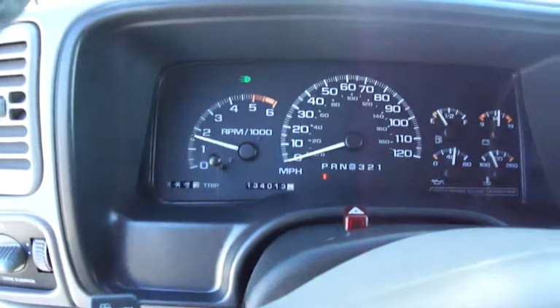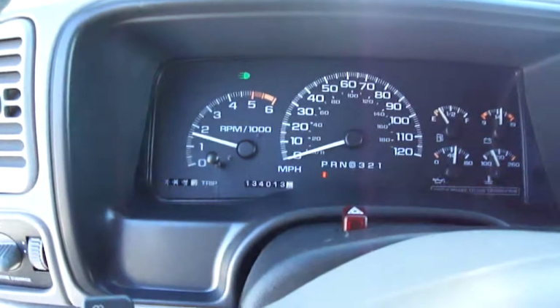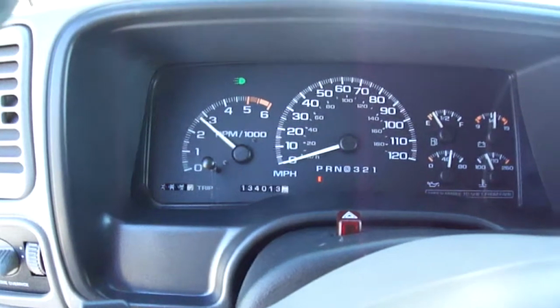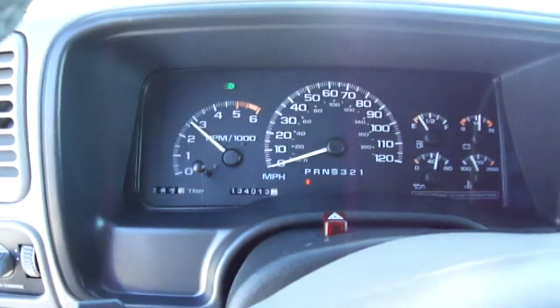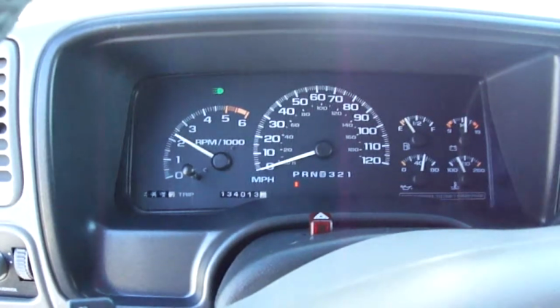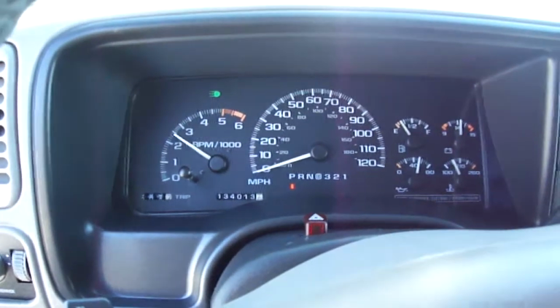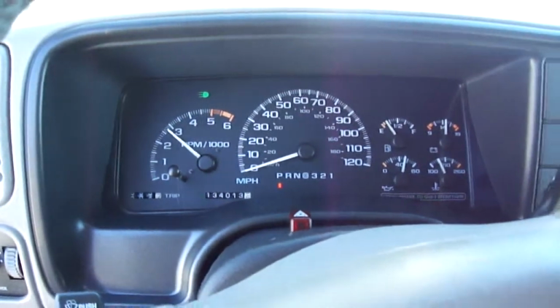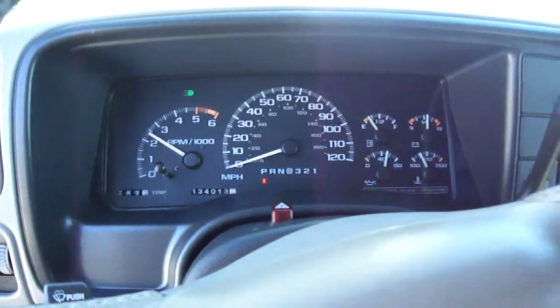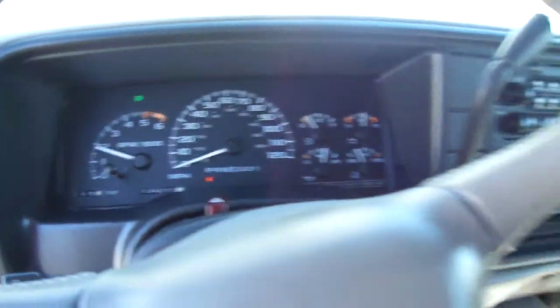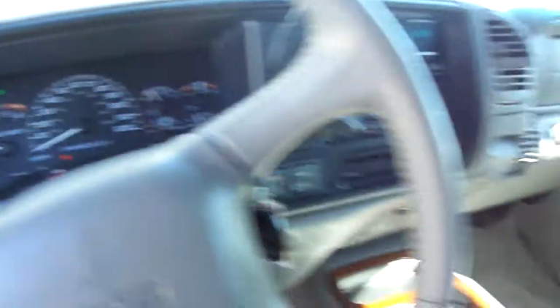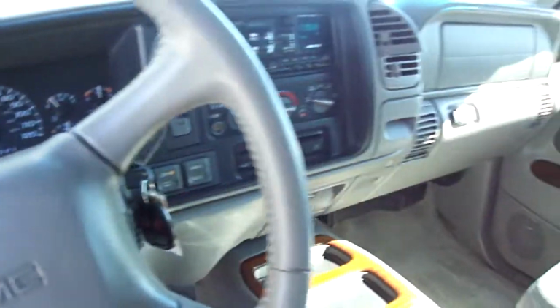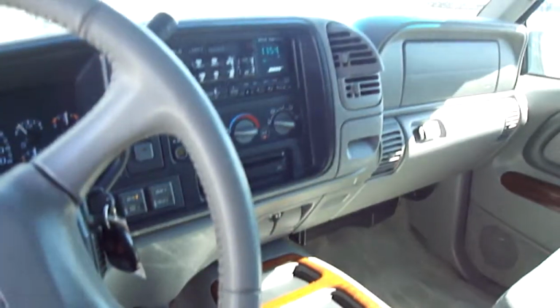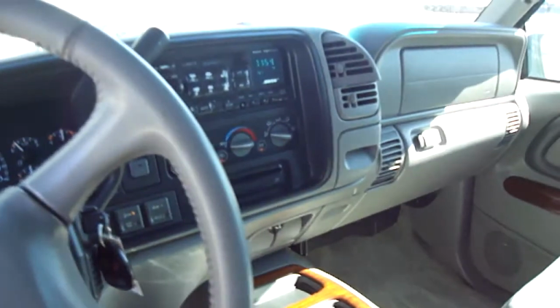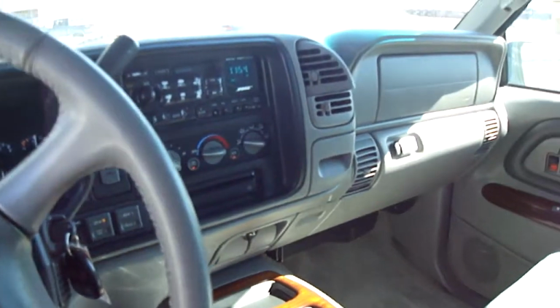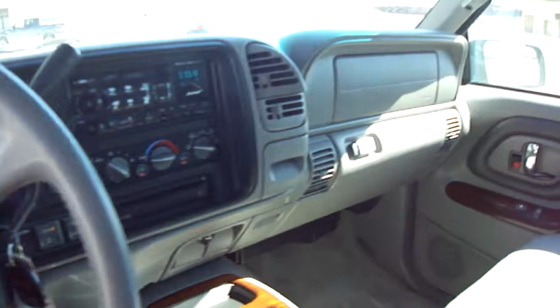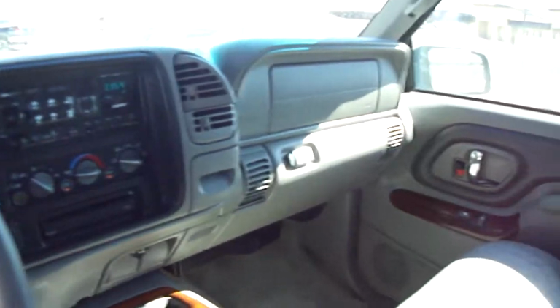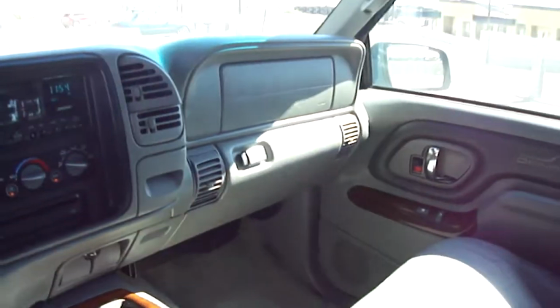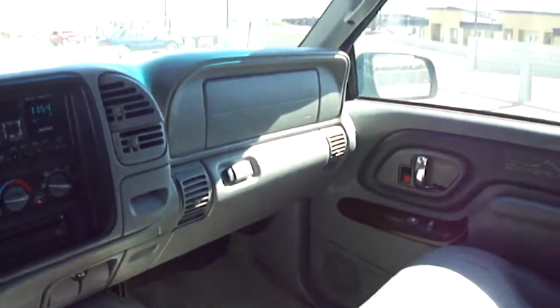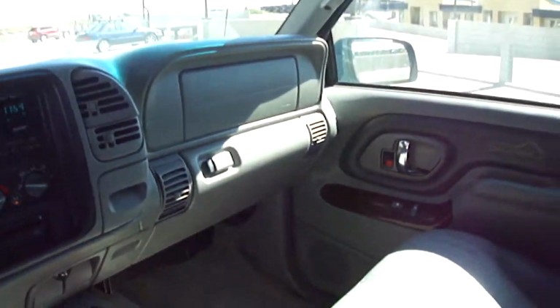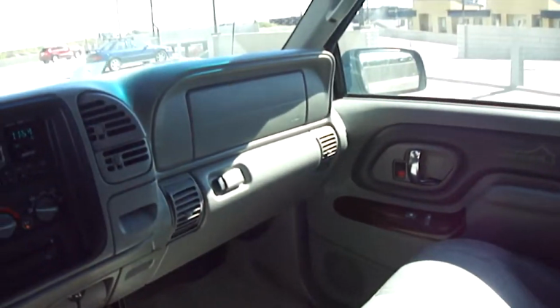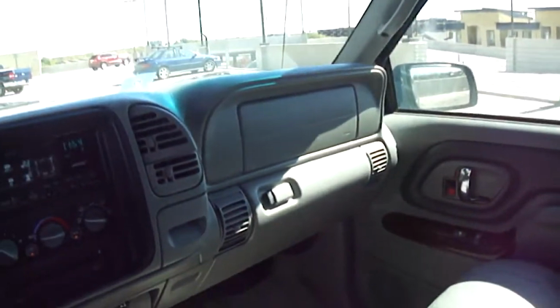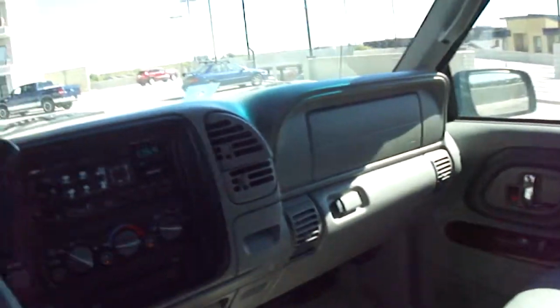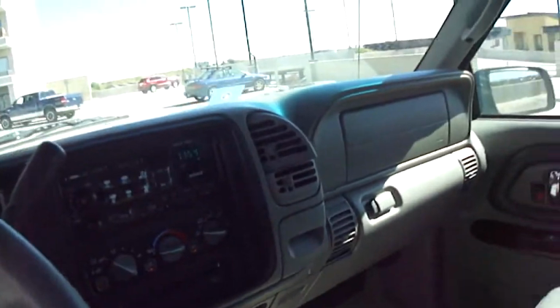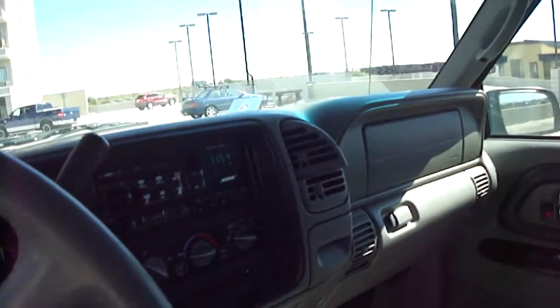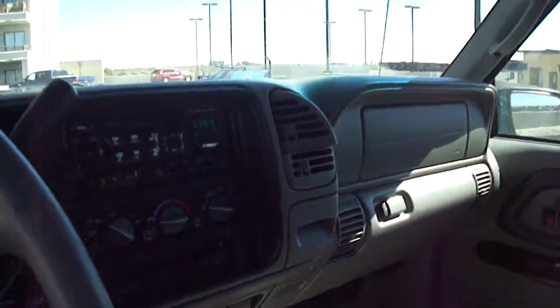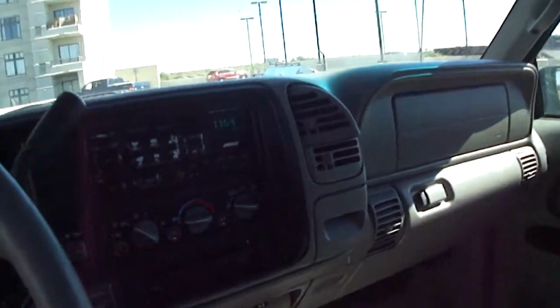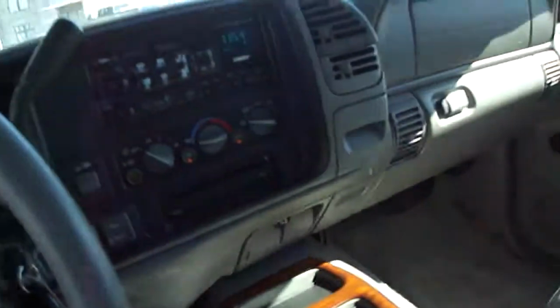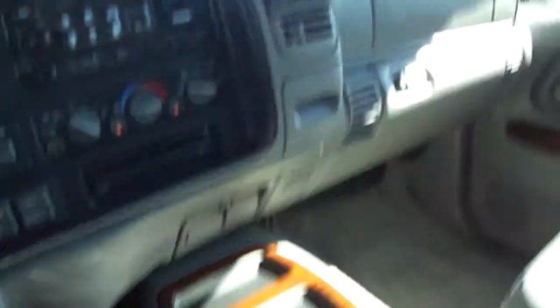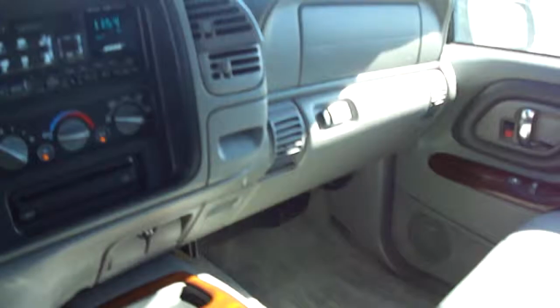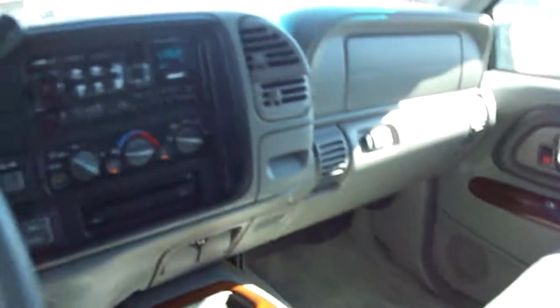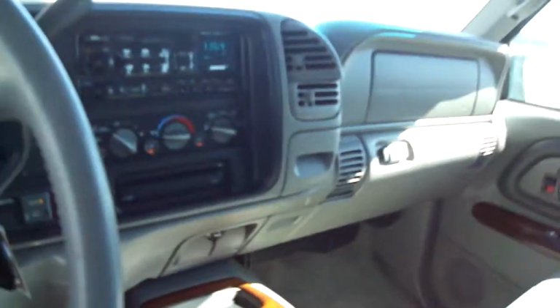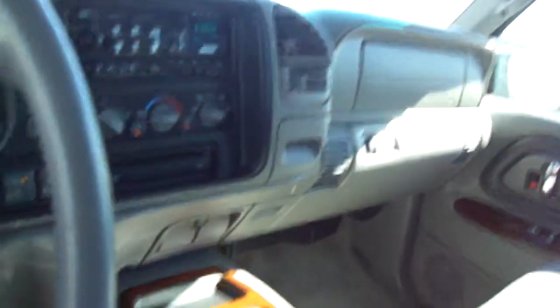The engine sounds really good with lots of power. This thing definitely gets up and goes down the highway at high speeds very, very smoothly, especially with the brand new tires. It rides really, really well.